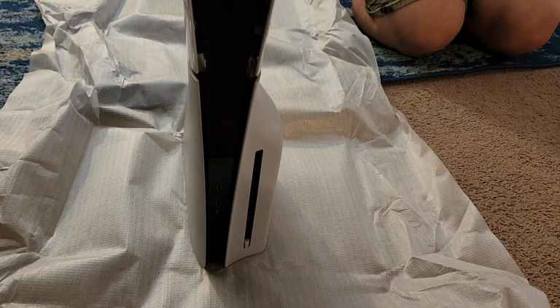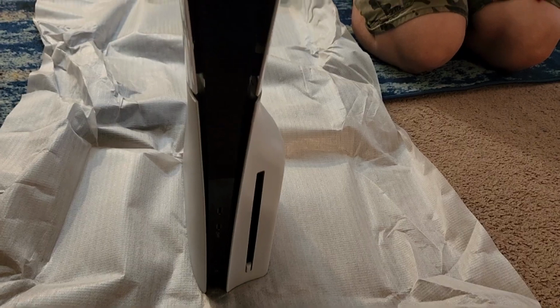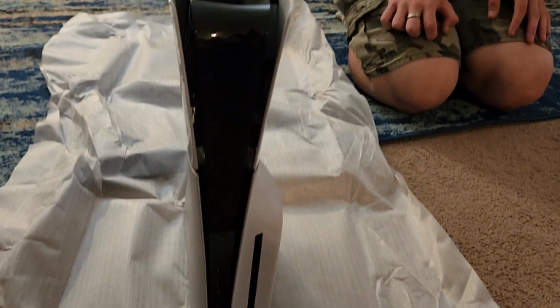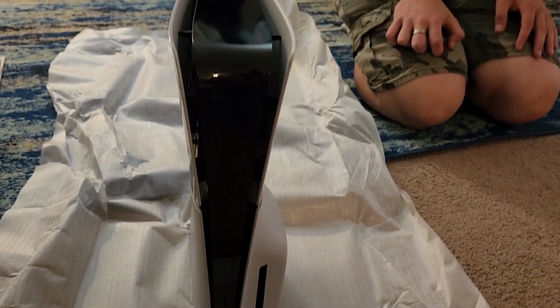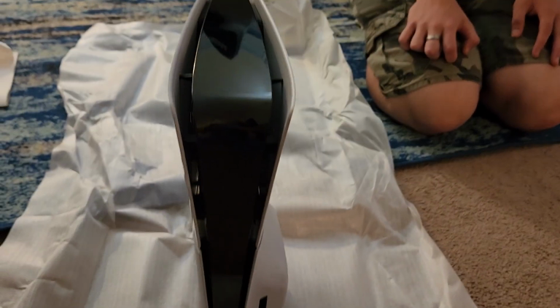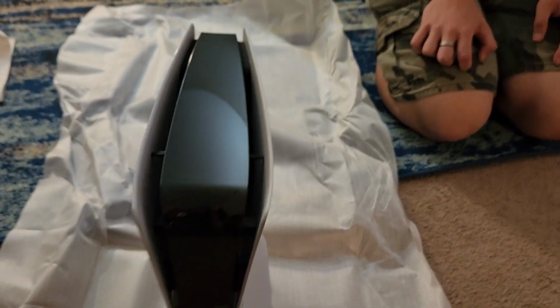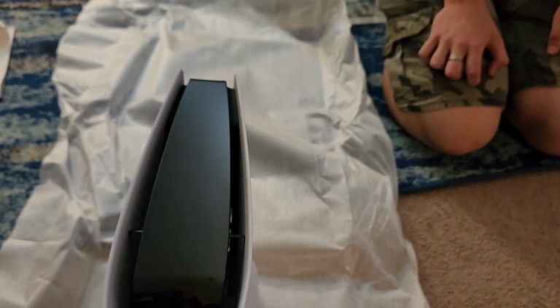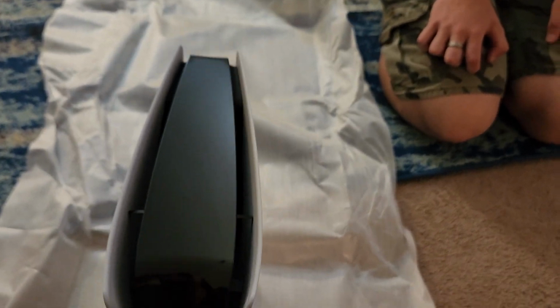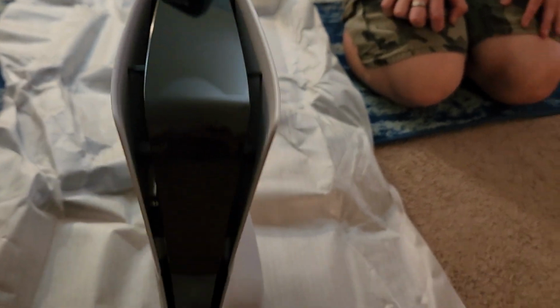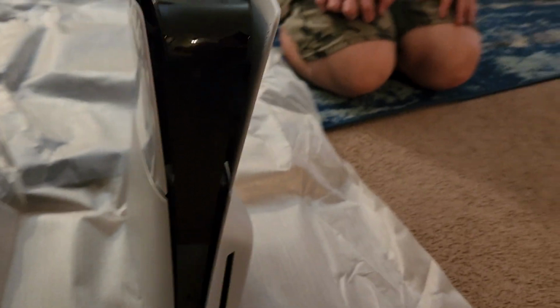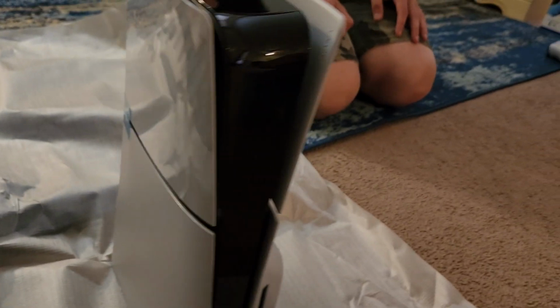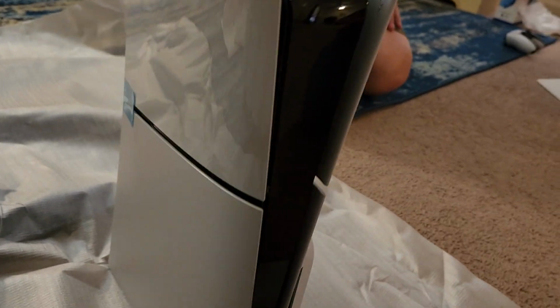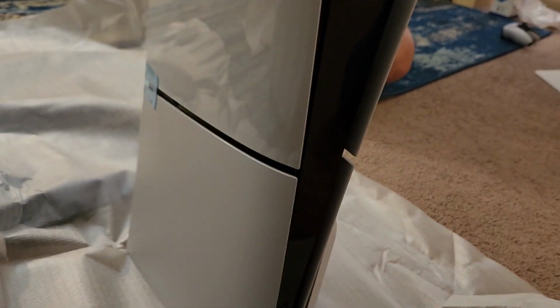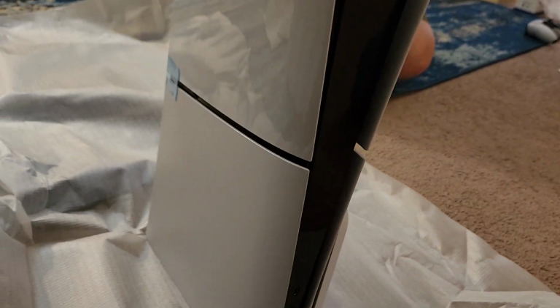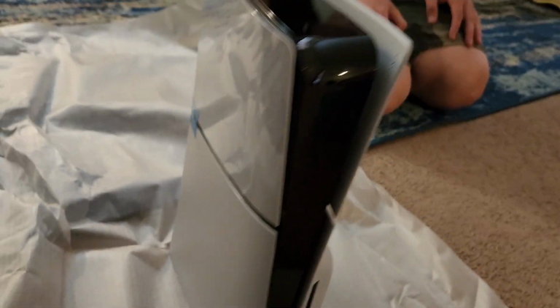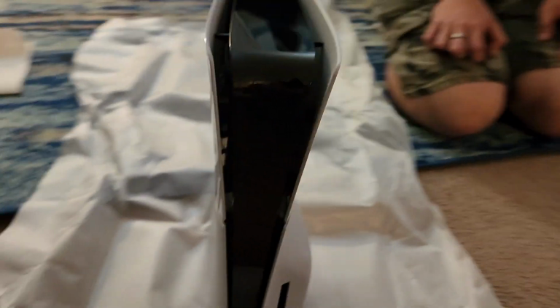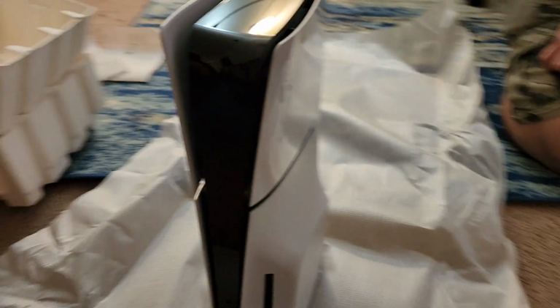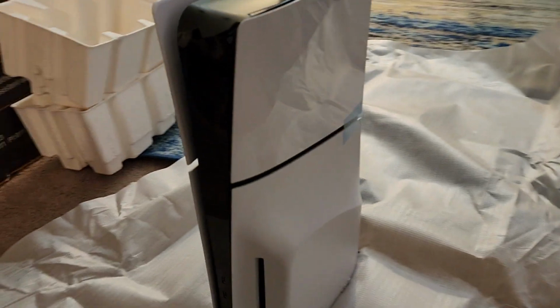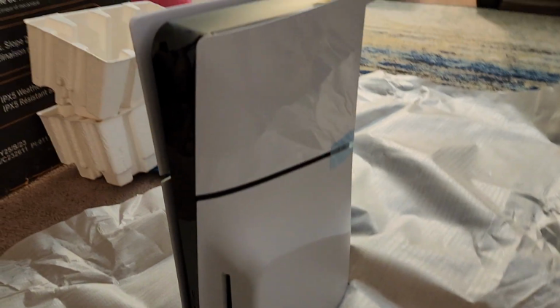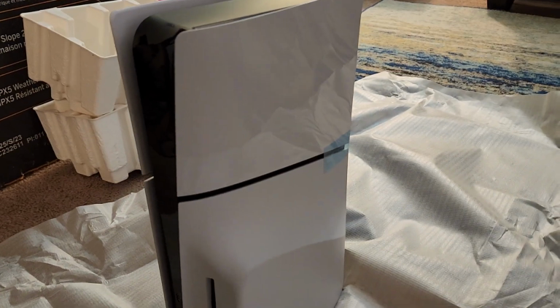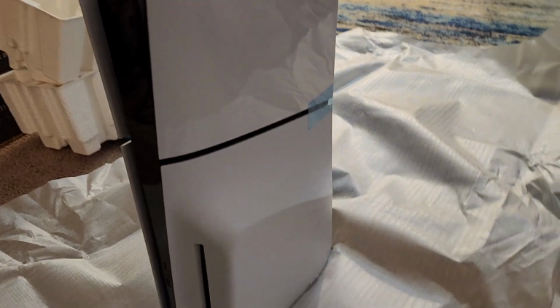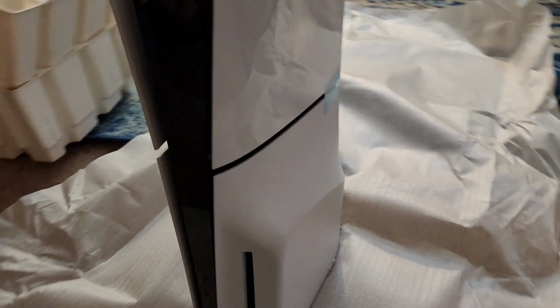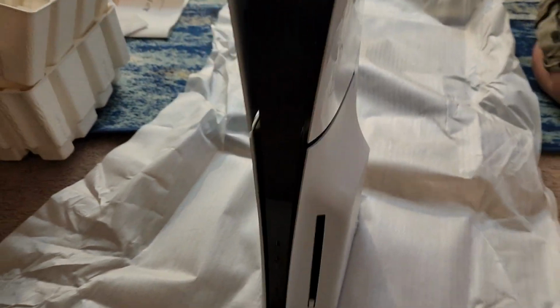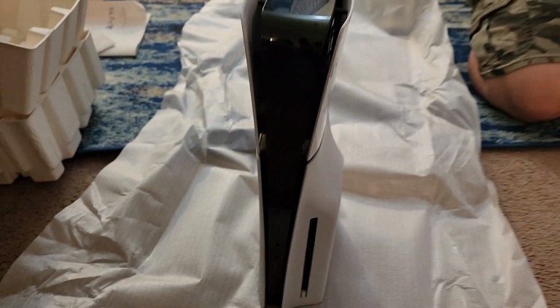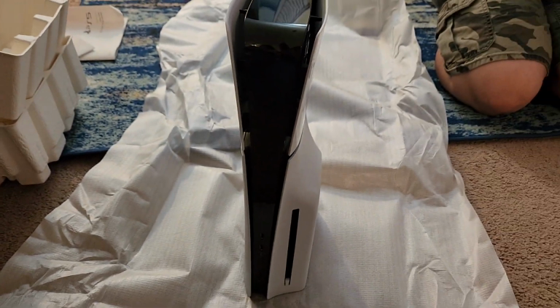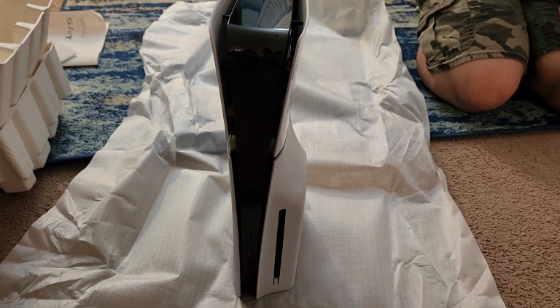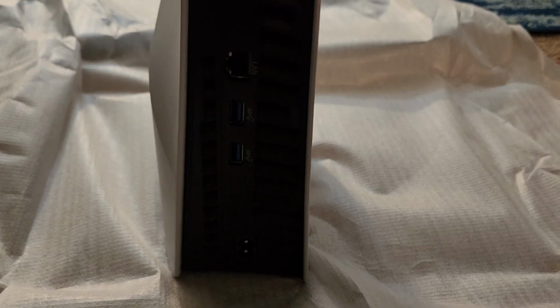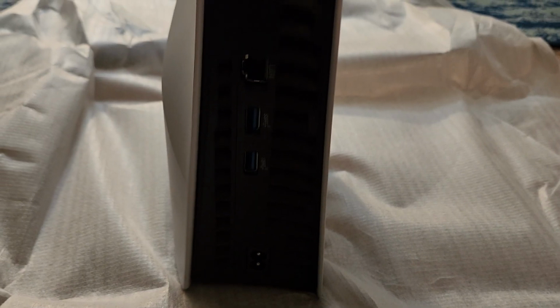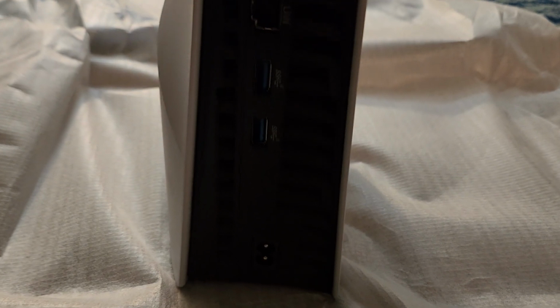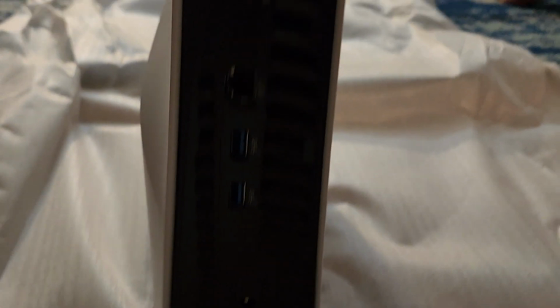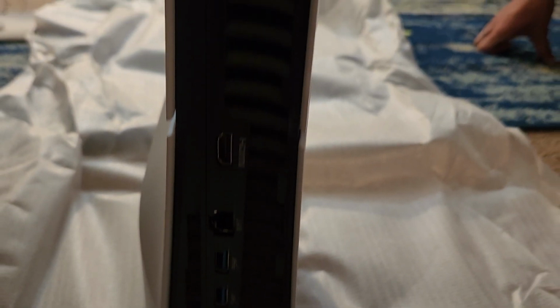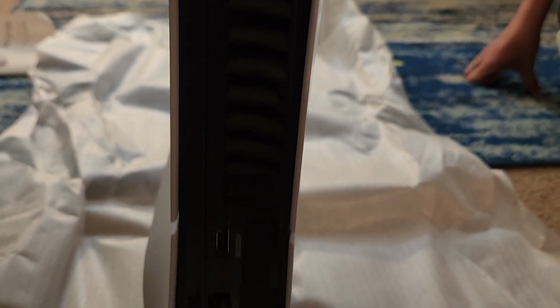Actually it stands up like this. You guys probably already know that, but since I'm not familiar with it. And I'll show you the back real quick.